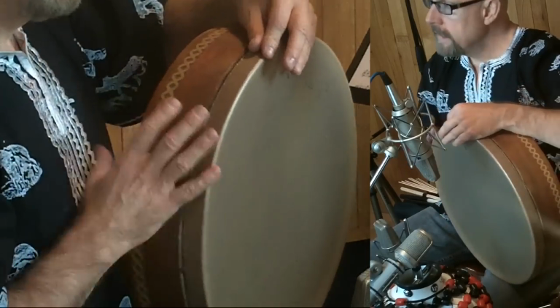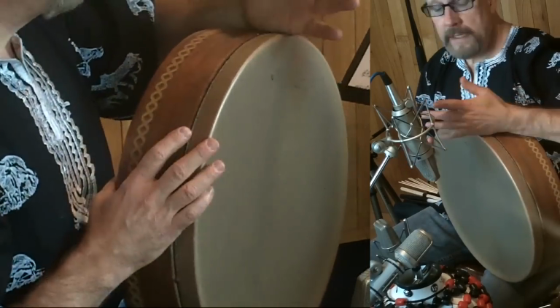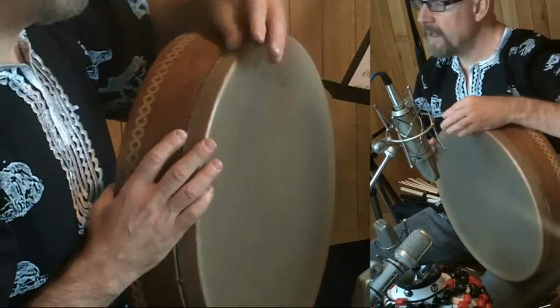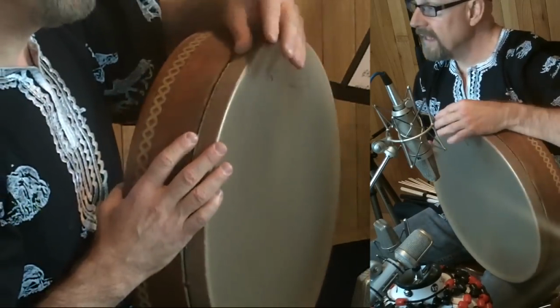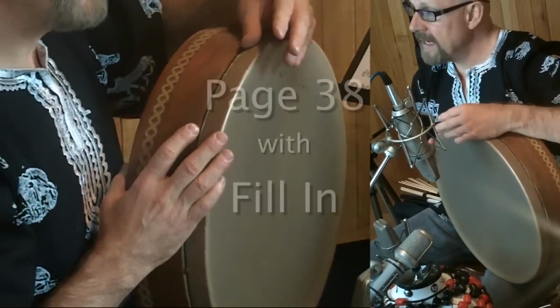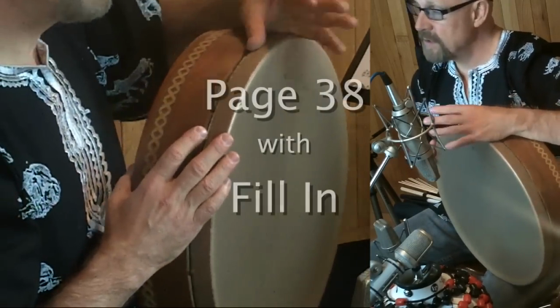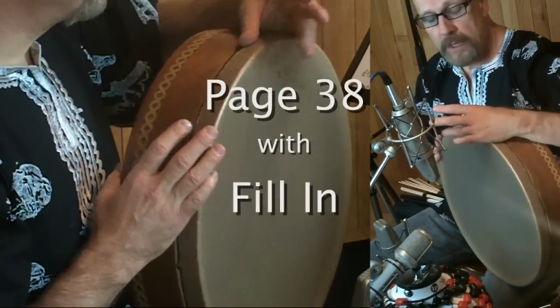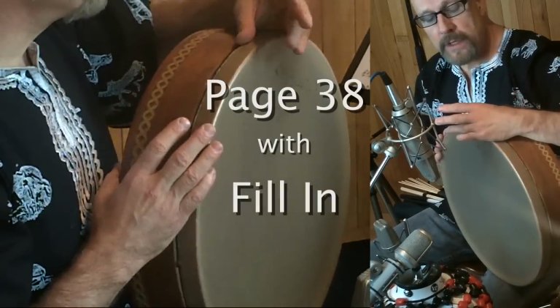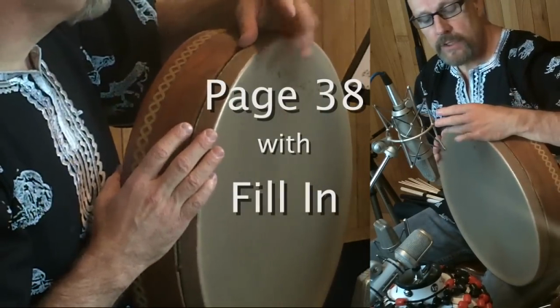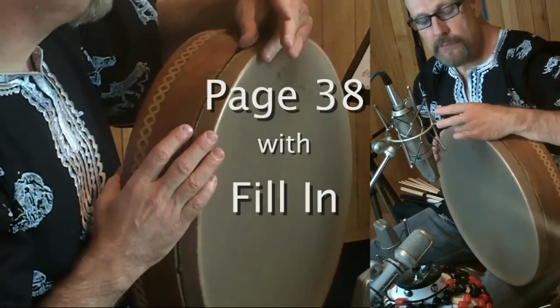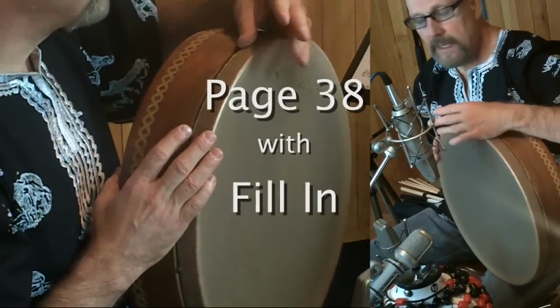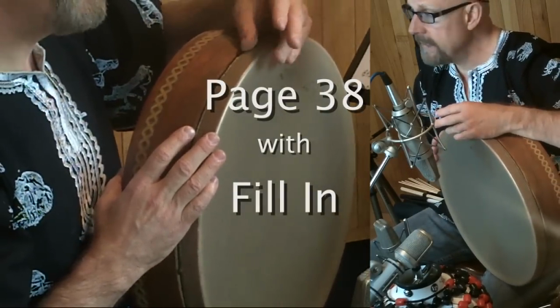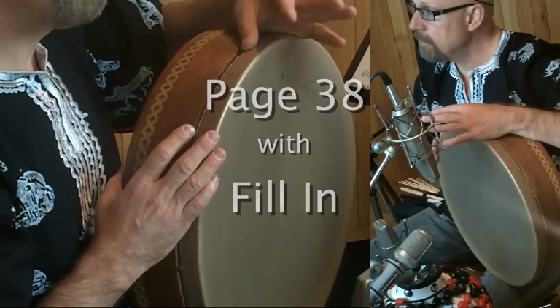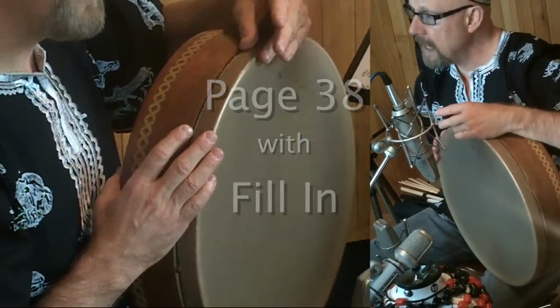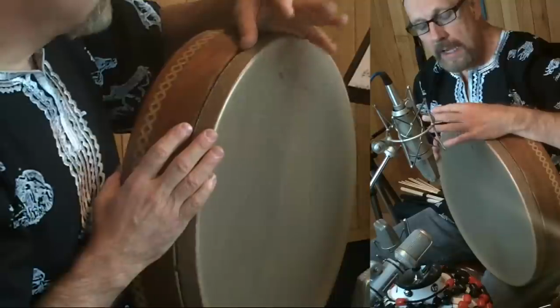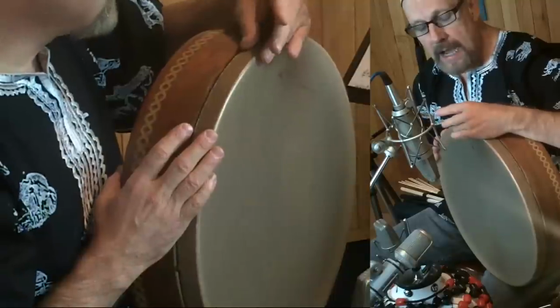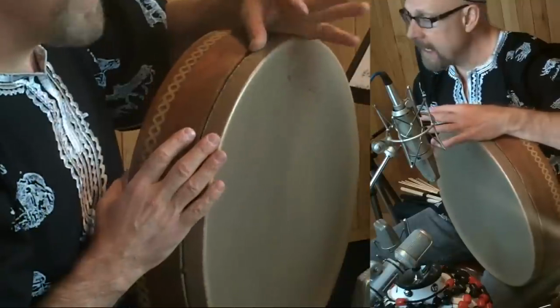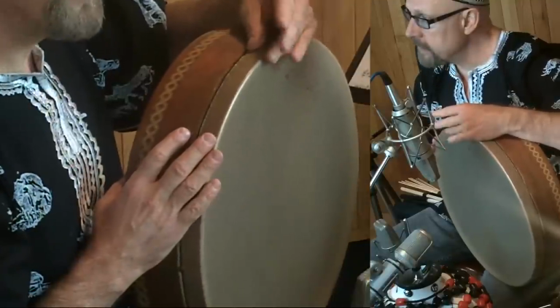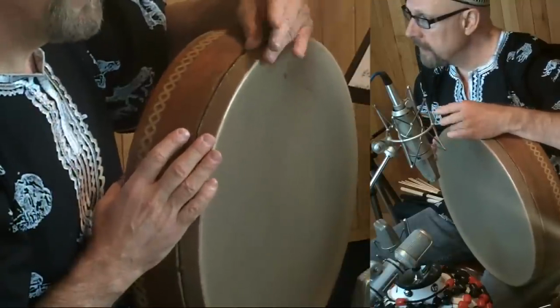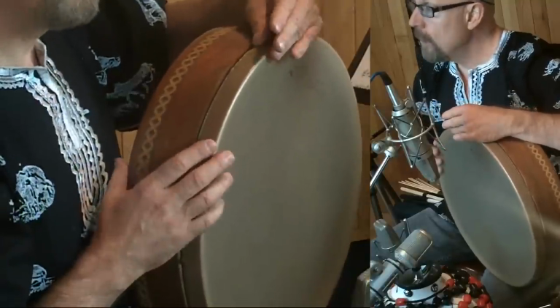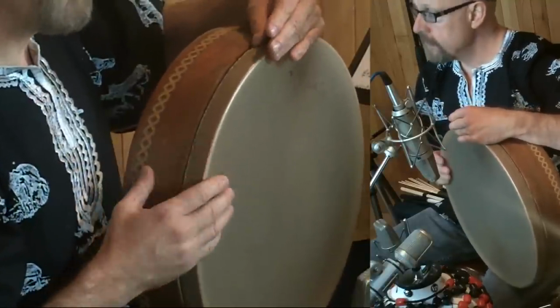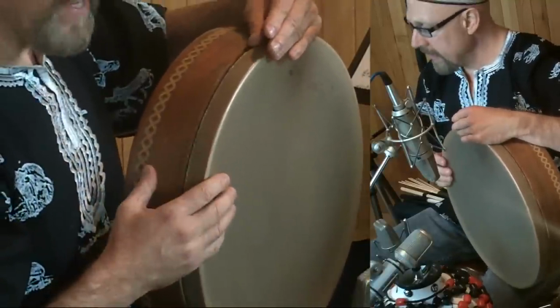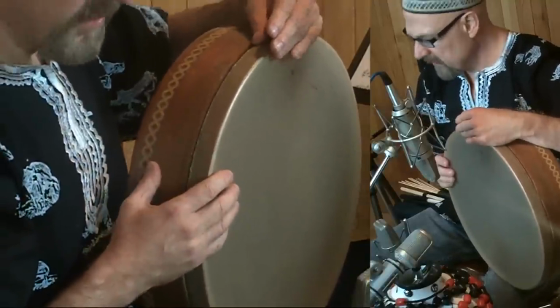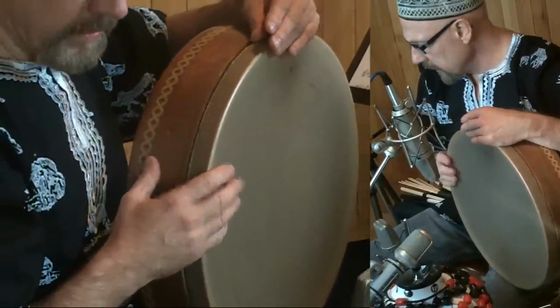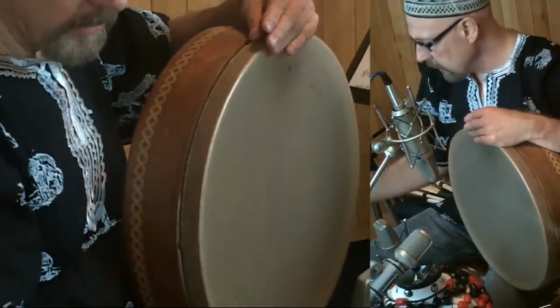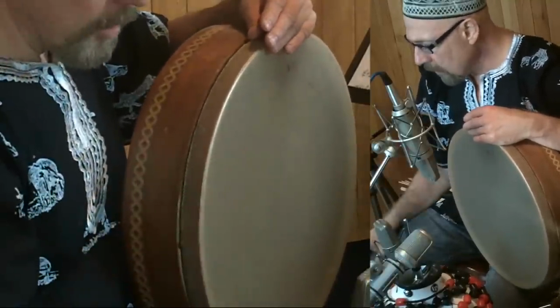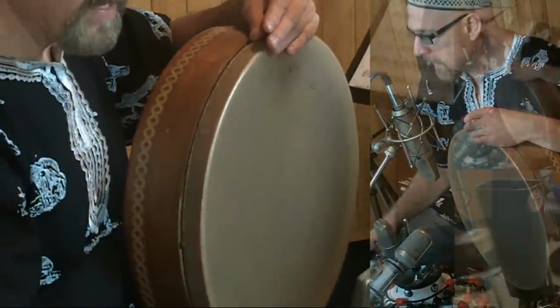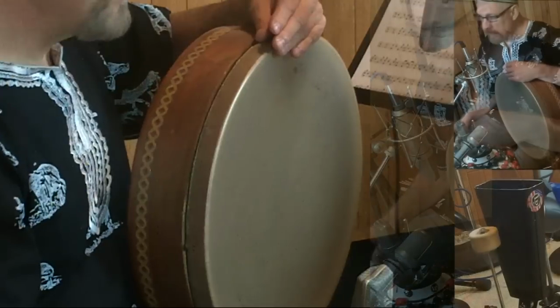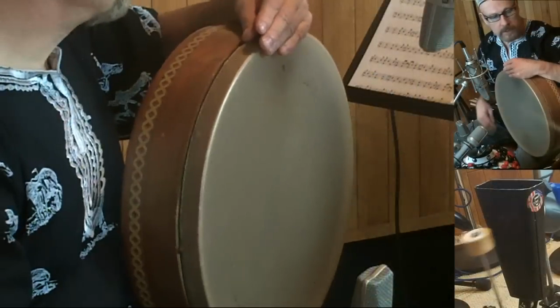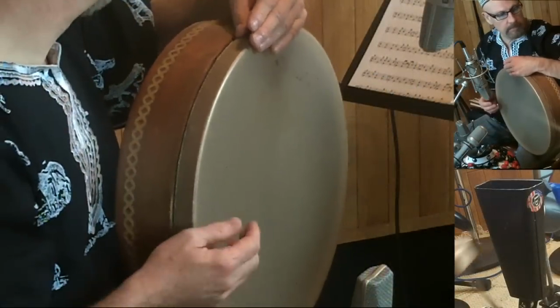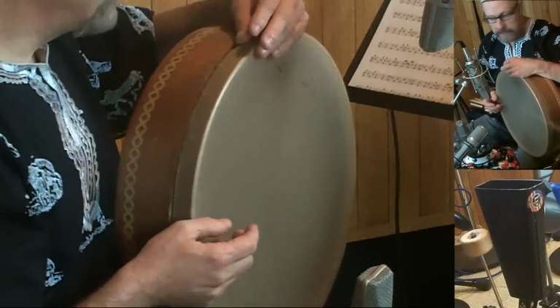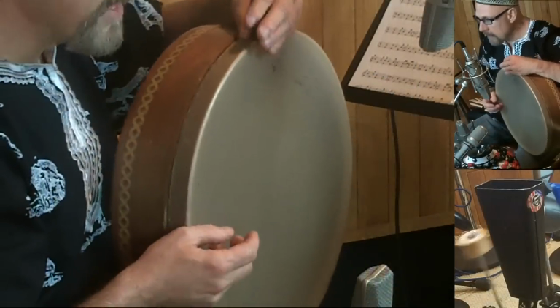Now you need something for your left hand to do — it's going to fill in the implied Ka sound whenever there's a rest. So we're going to get a little heartbeat pattern here, and here we go.